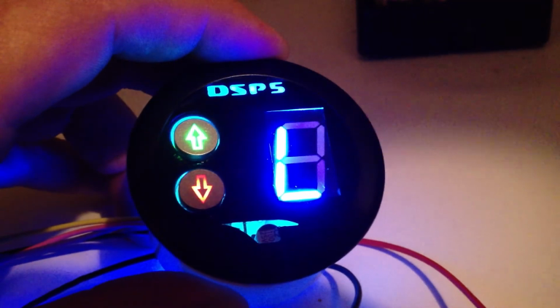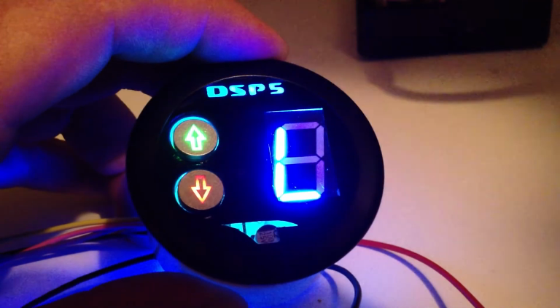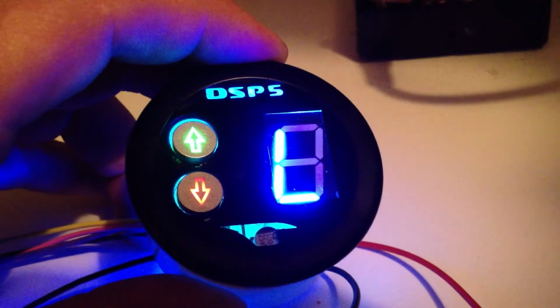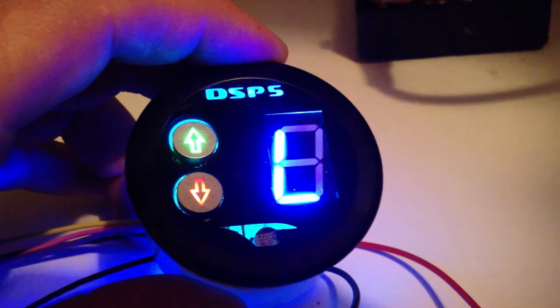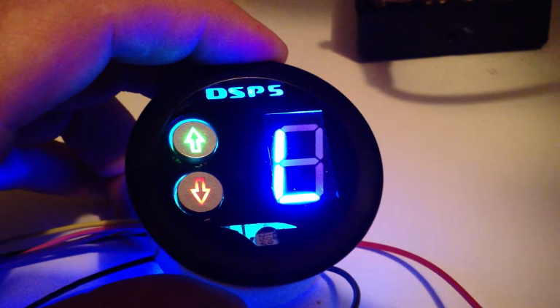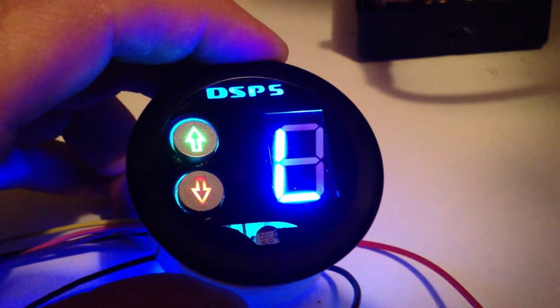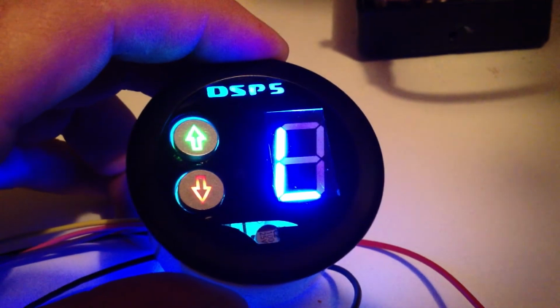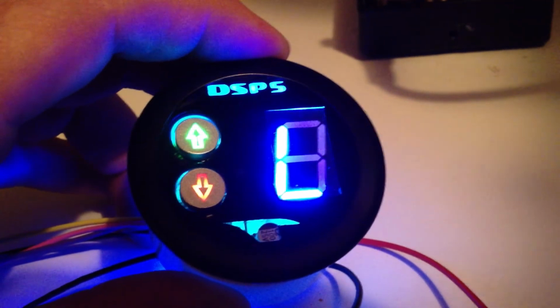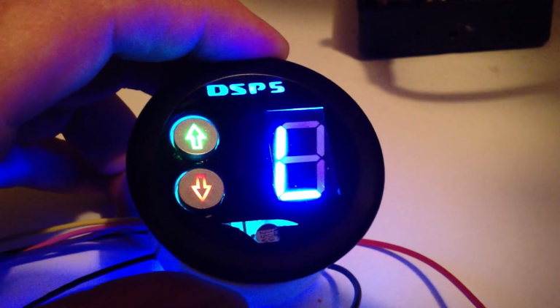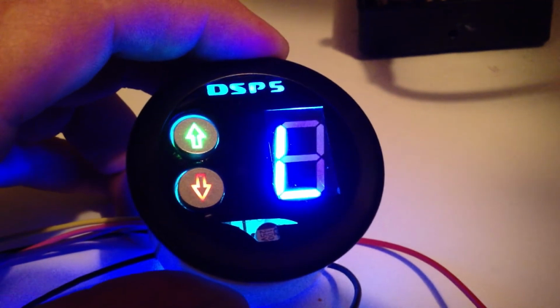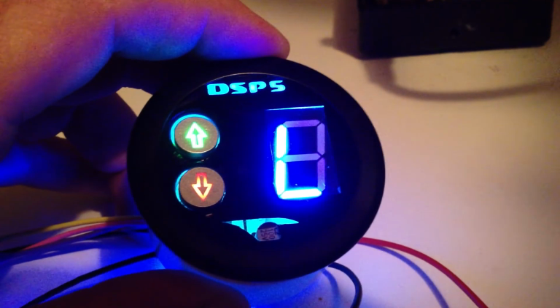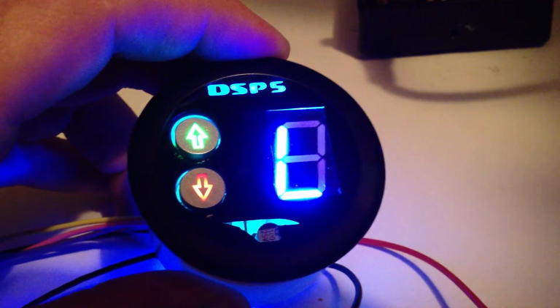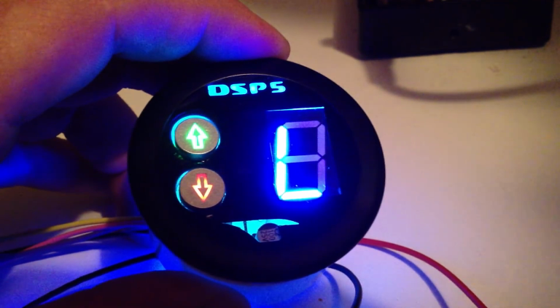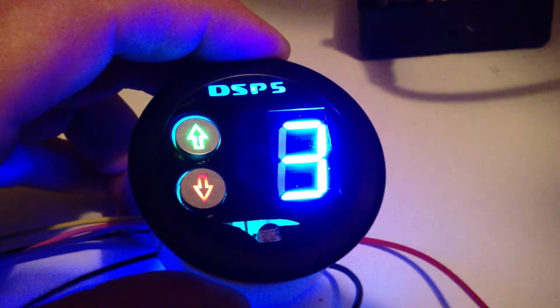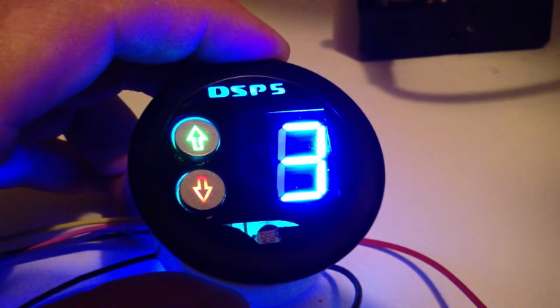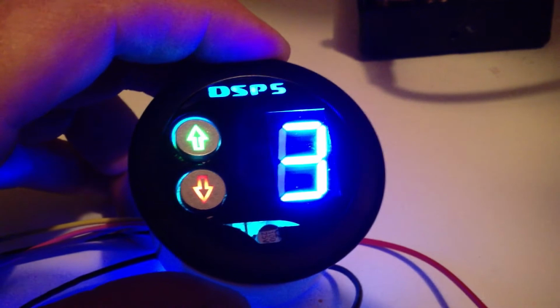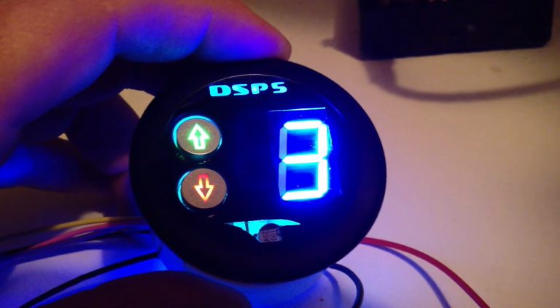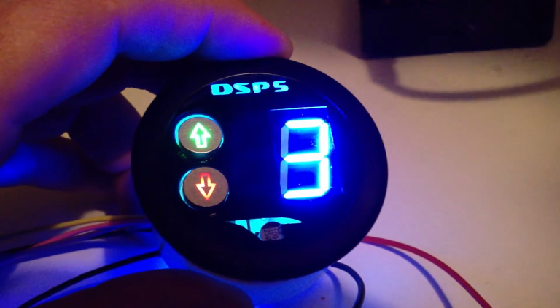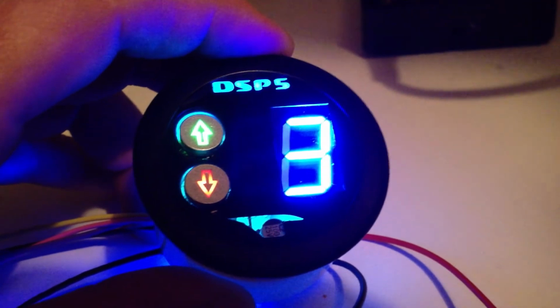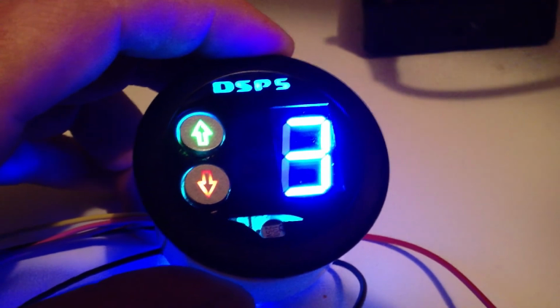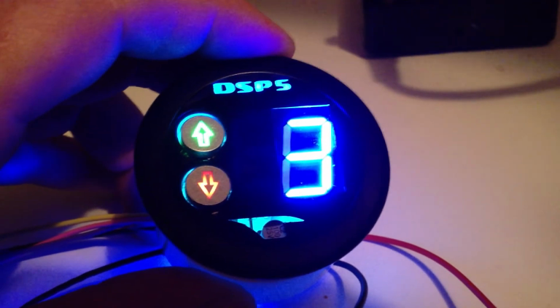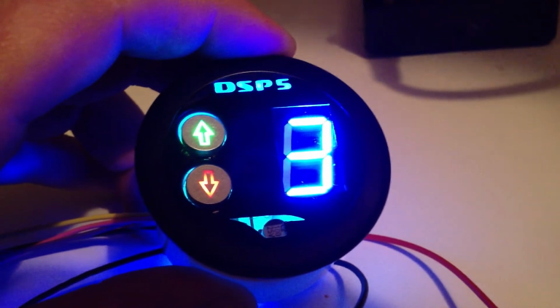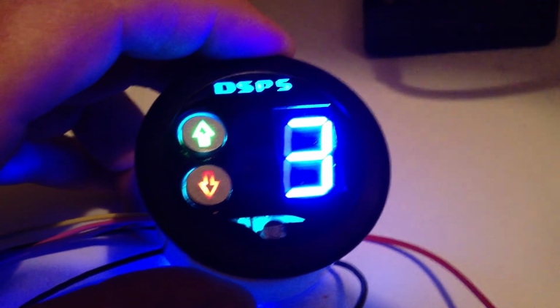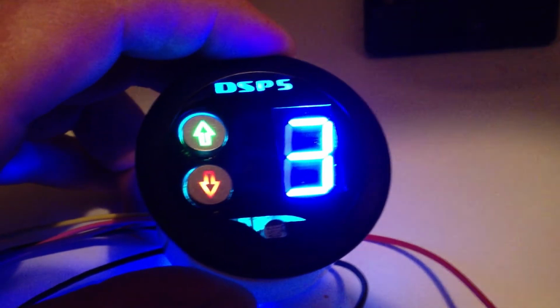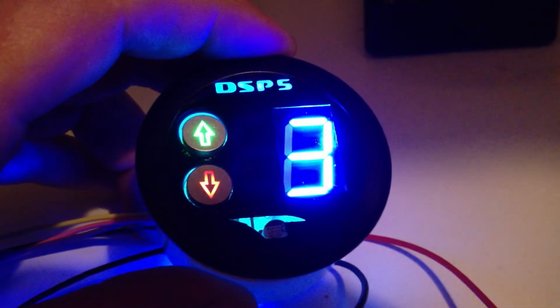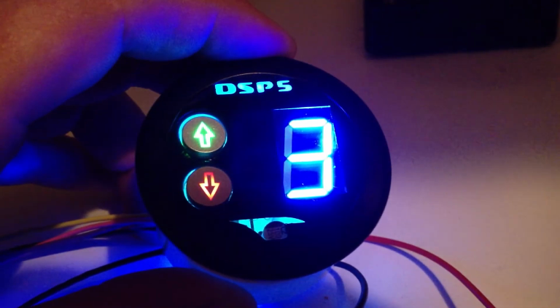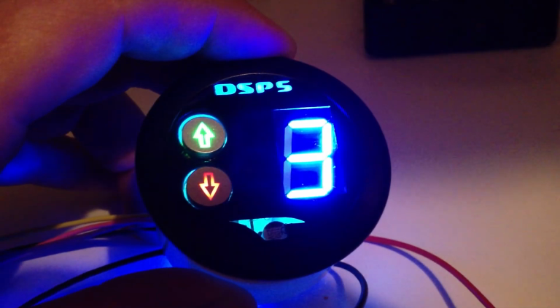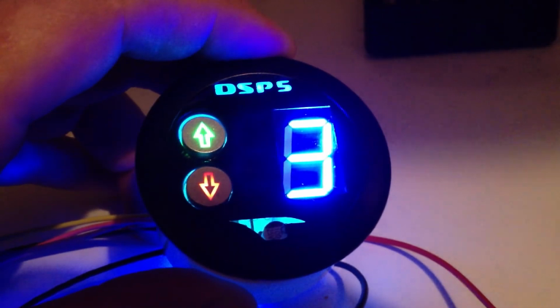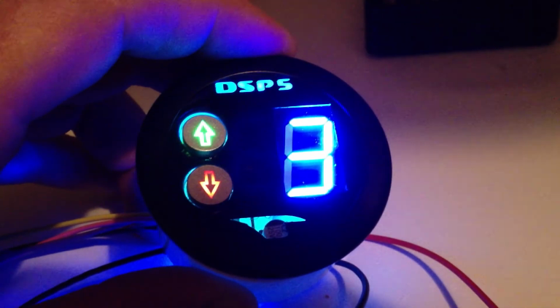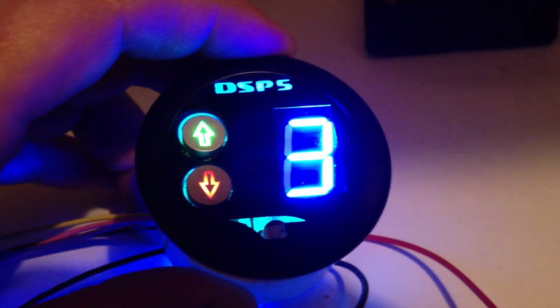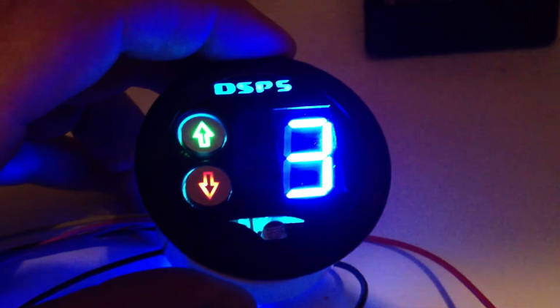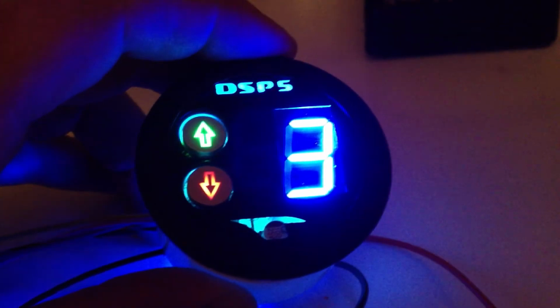It won't let you come out of the valet mode — just as kind of a tamper protection thing. When you turn off the switch, it jumps back to whatever tune you were last in when you put it in valet mode.